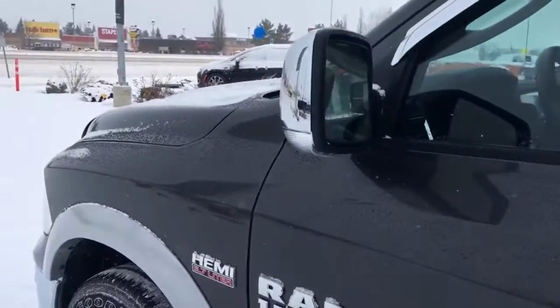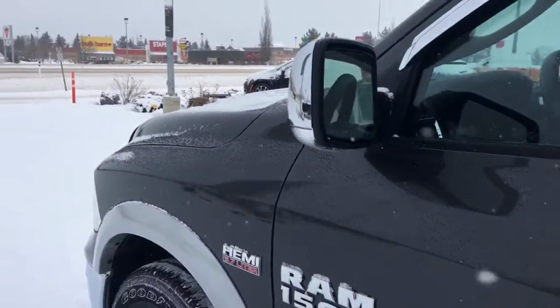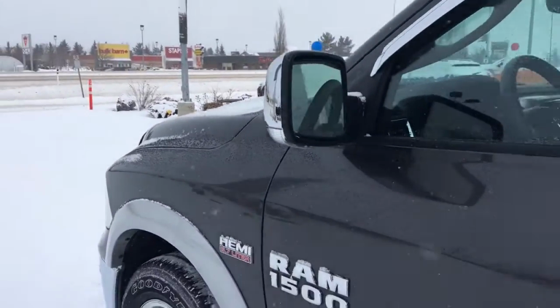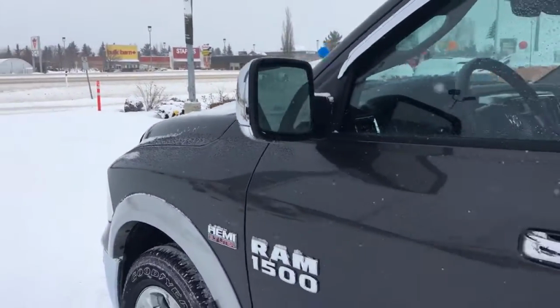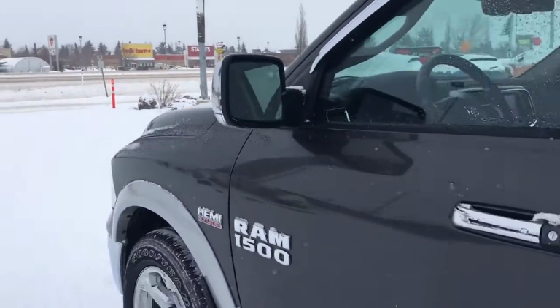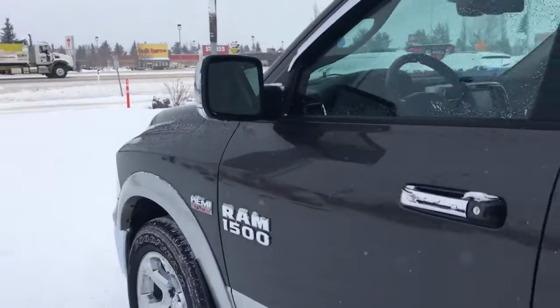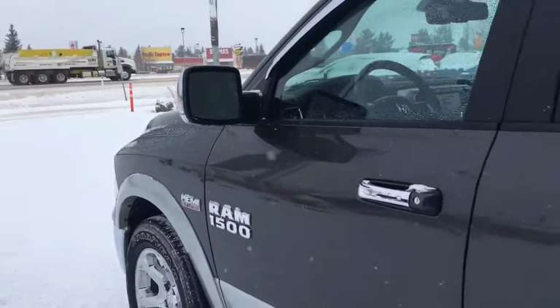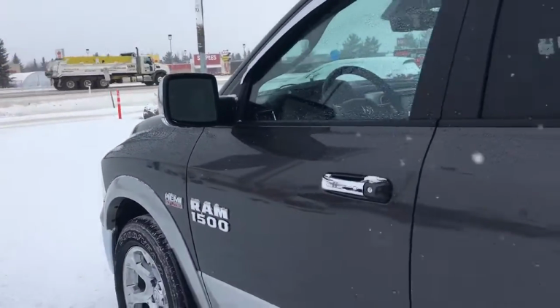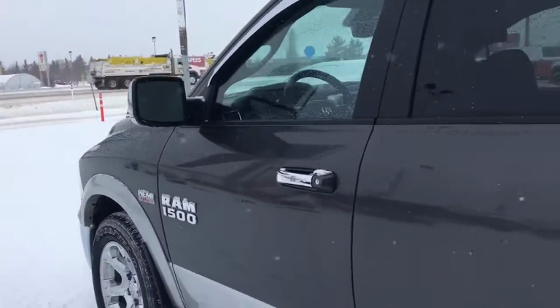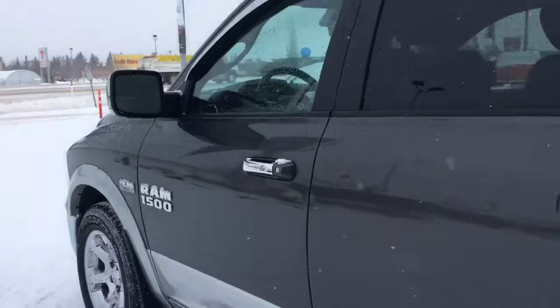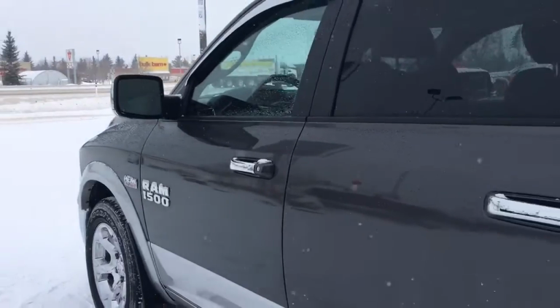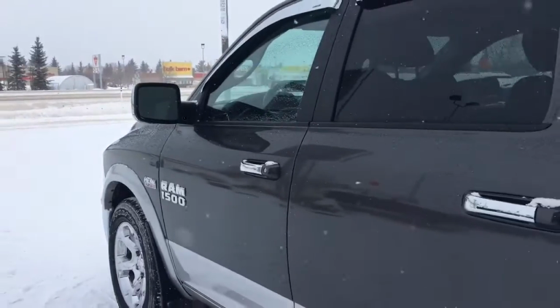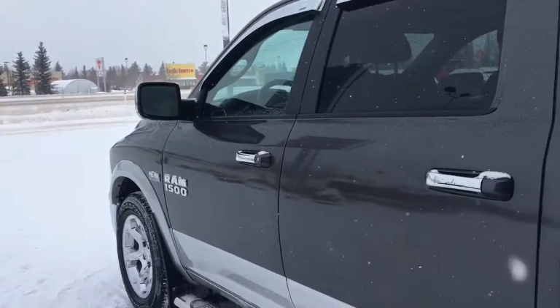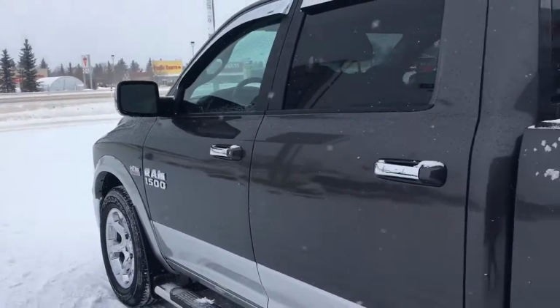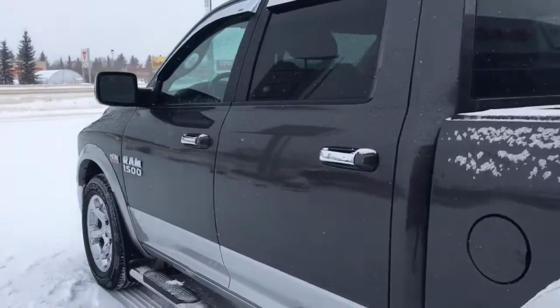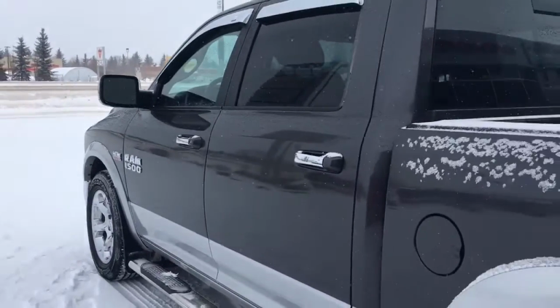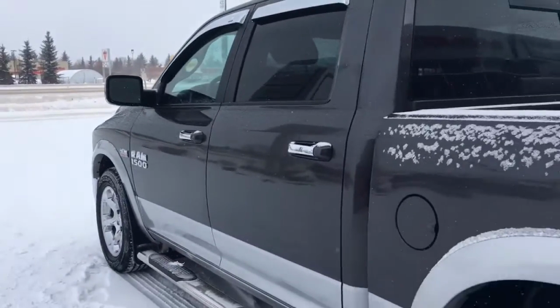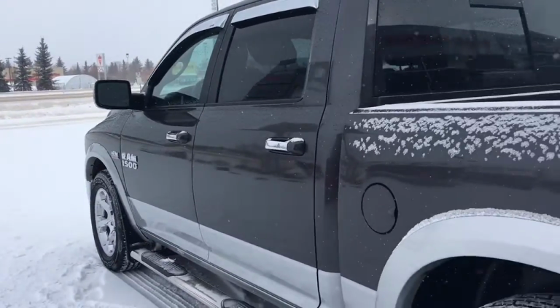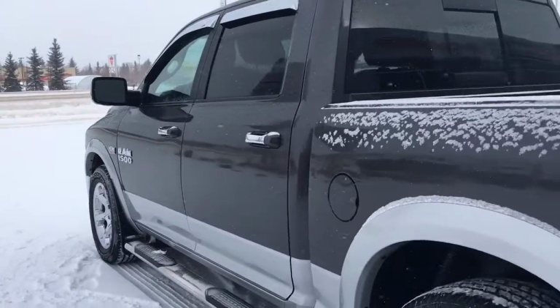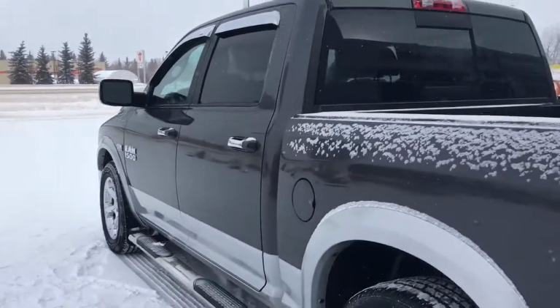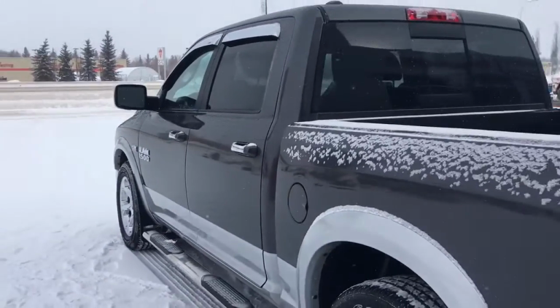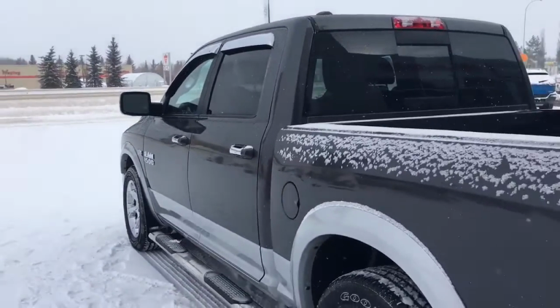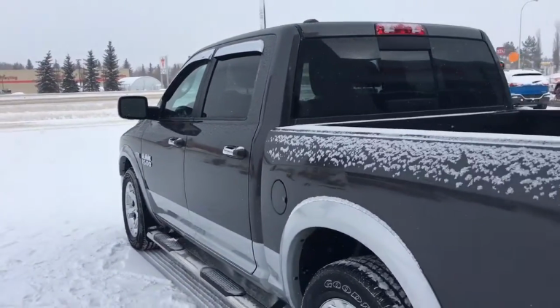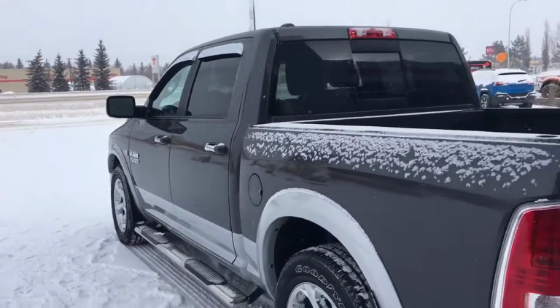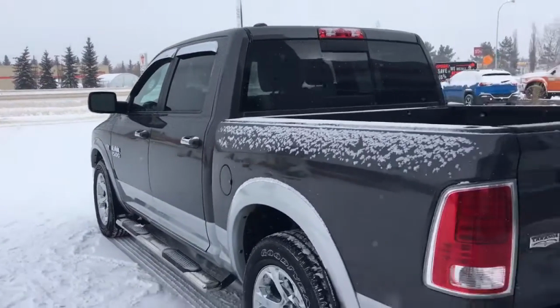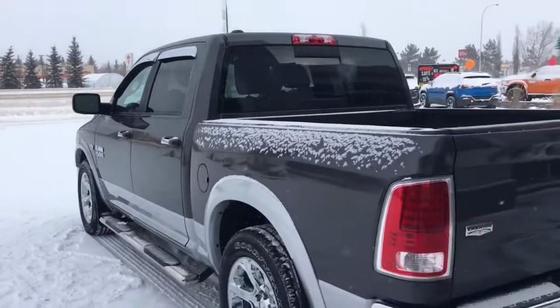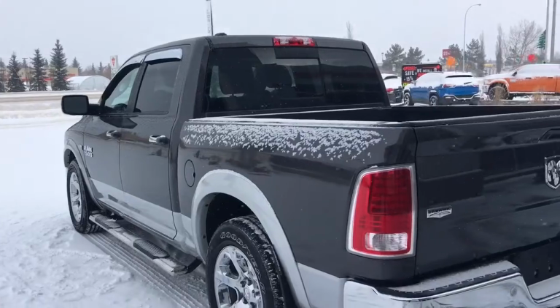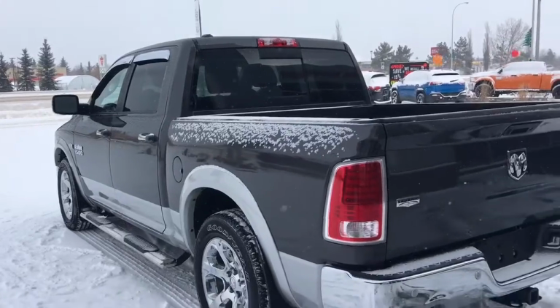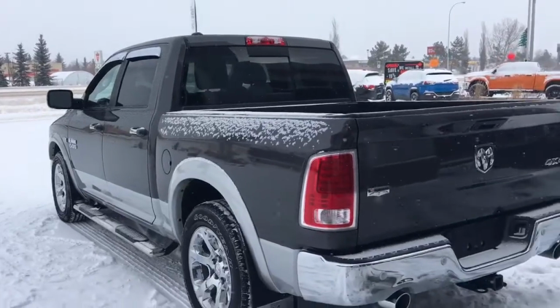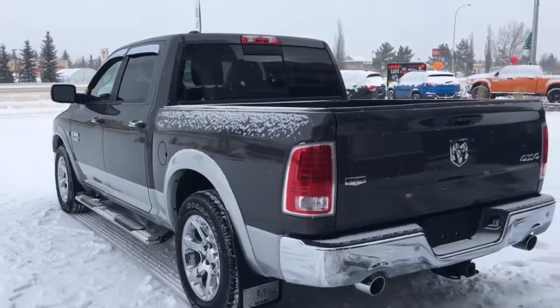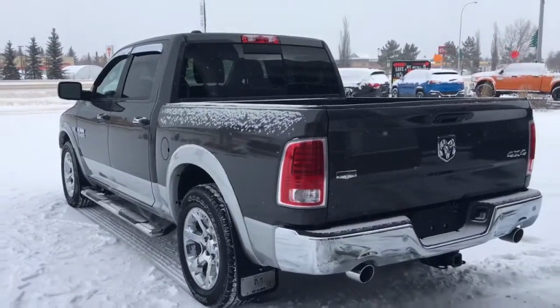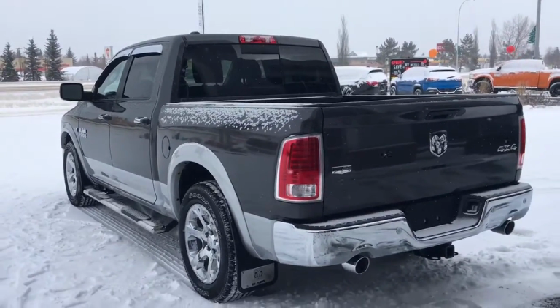Defrosting mirror. You've got your keyless entry. Let me go grab the keys and I'll show you the inside.